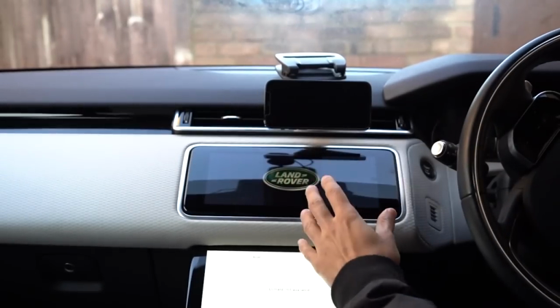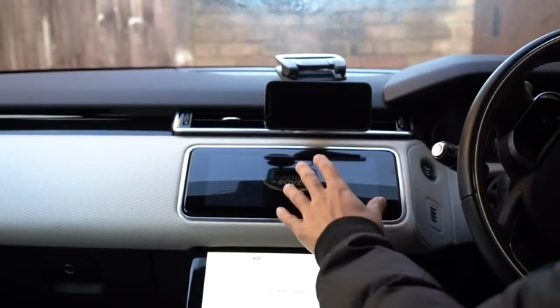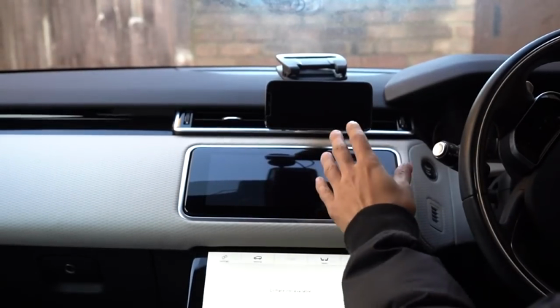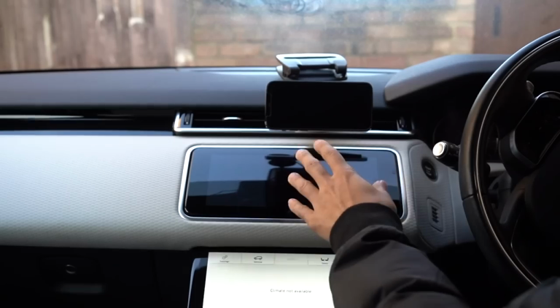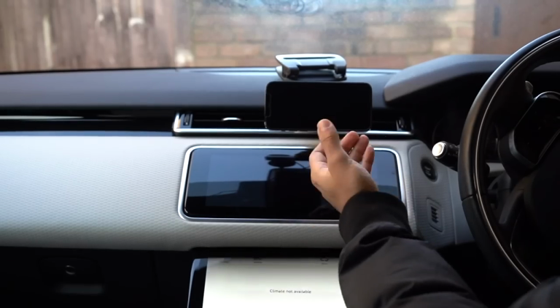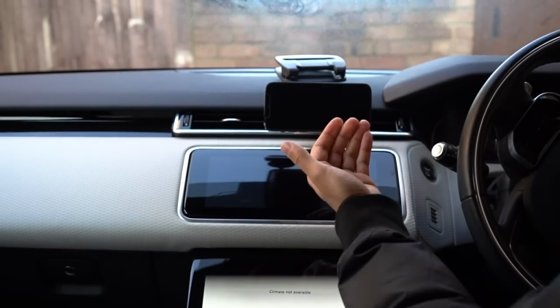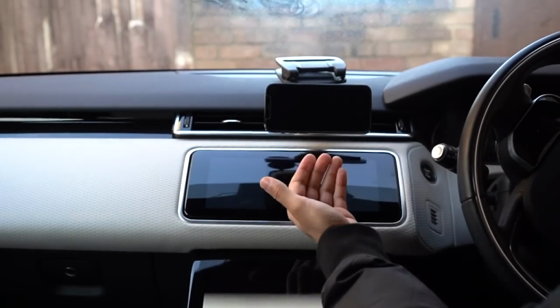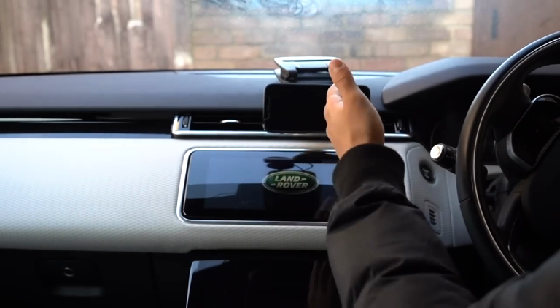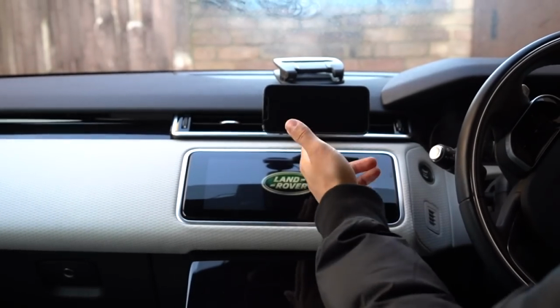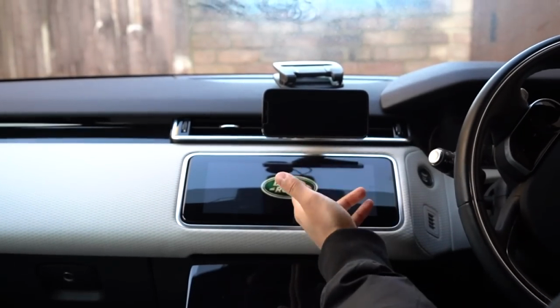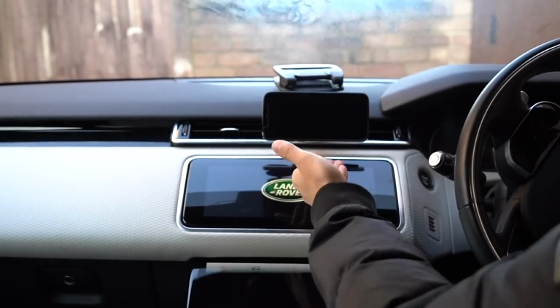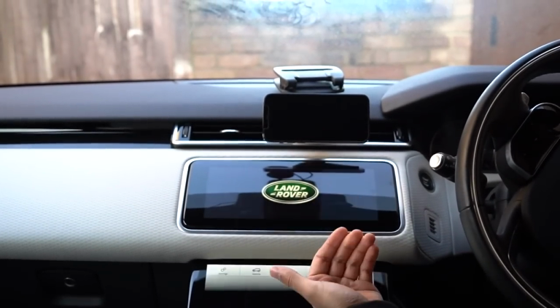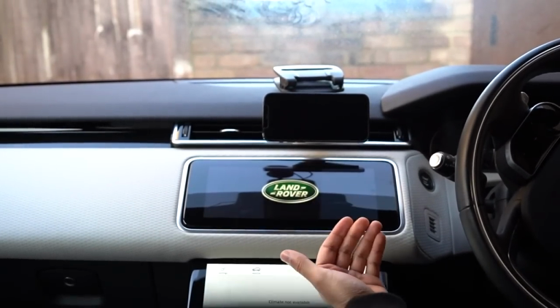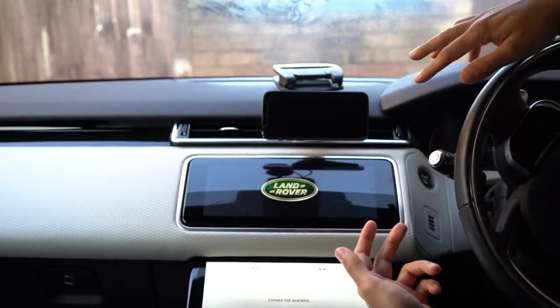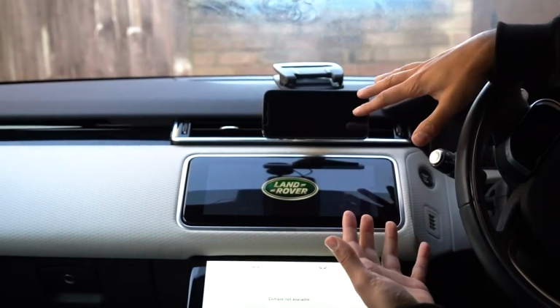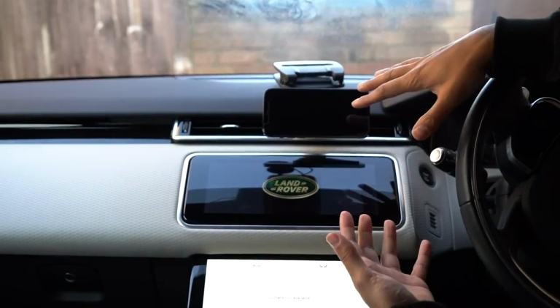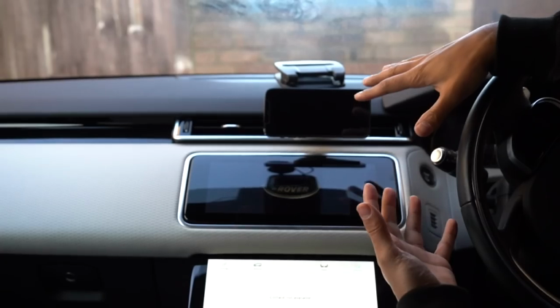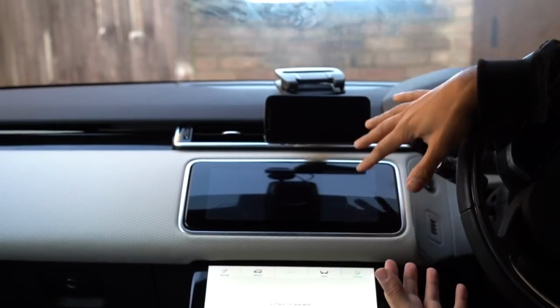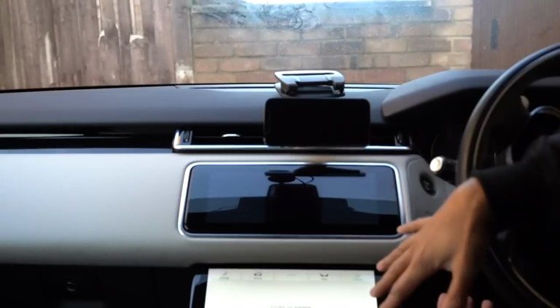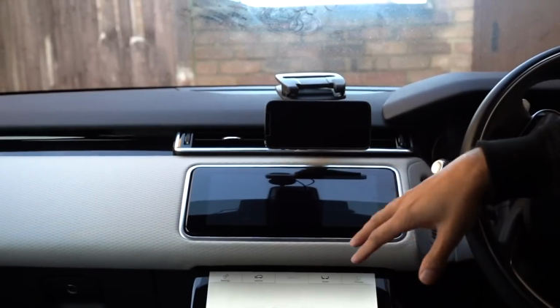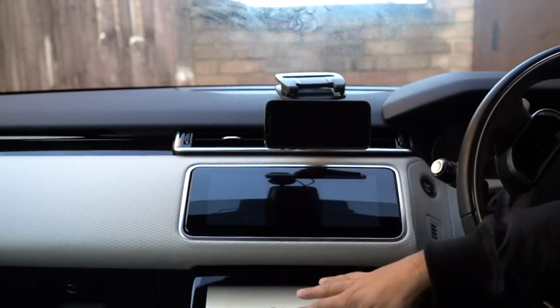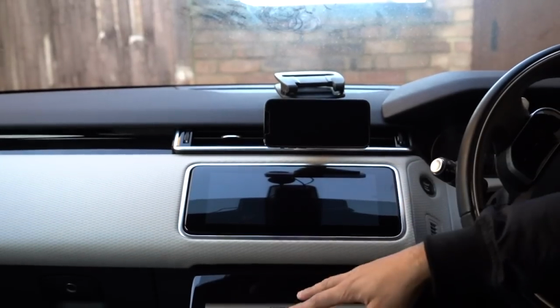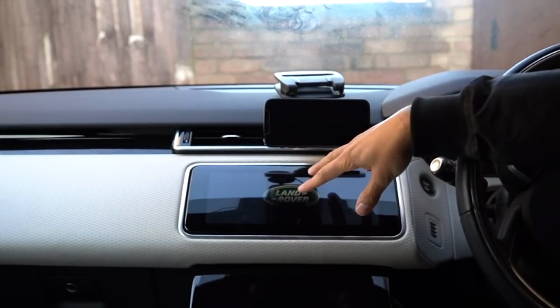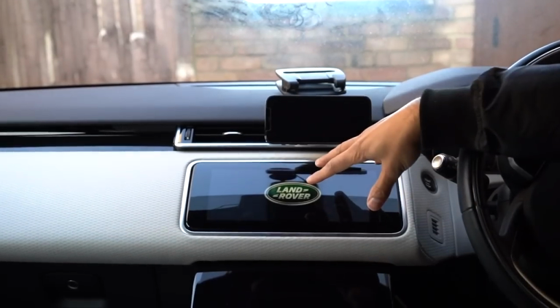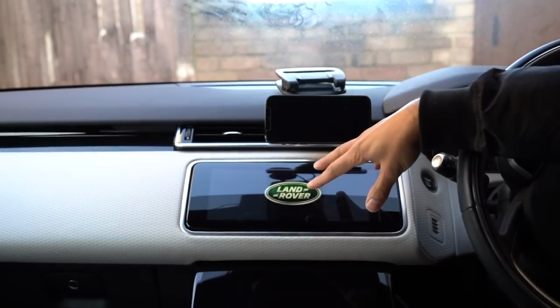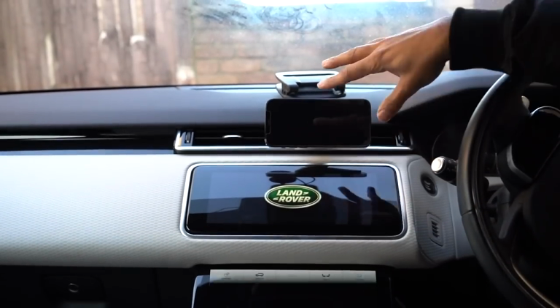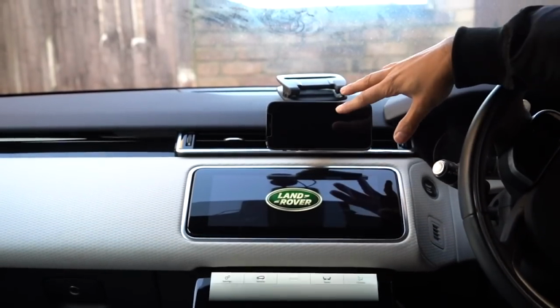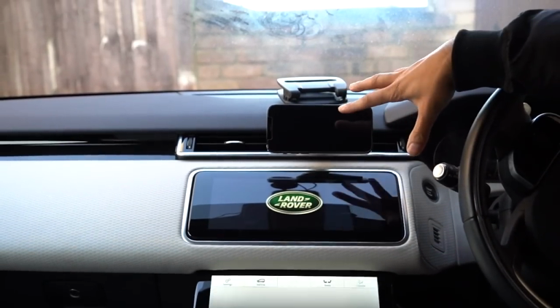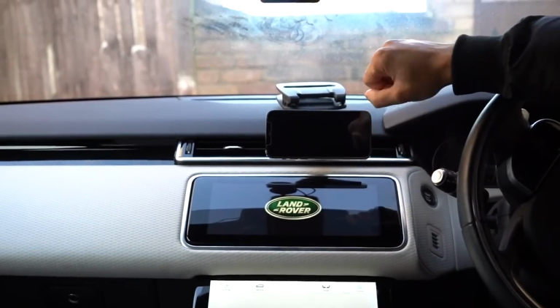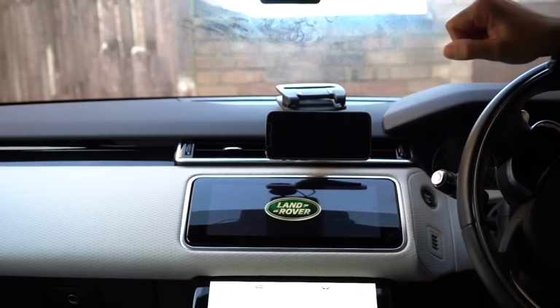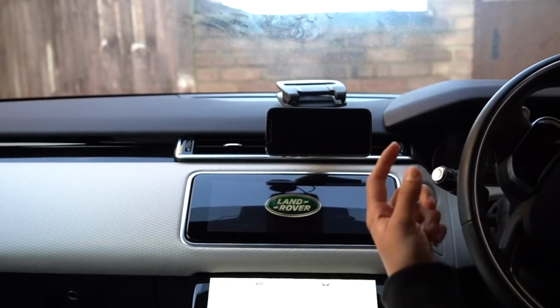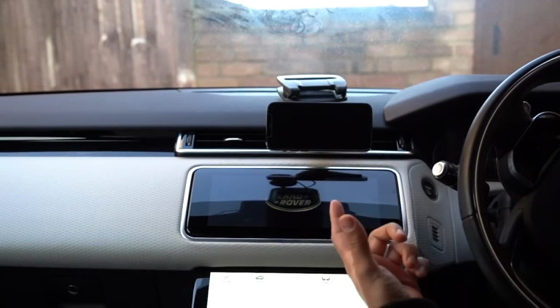I need the screen to open so in this position I'll always leave it in horizontal landscape mode. It actually looks quite nice — it looks like it's floating. When I turn the car on the central screen comes out, so it feels like I'll have a triple screen setup: one at the bottom, one in the middle, and my phone at the top.